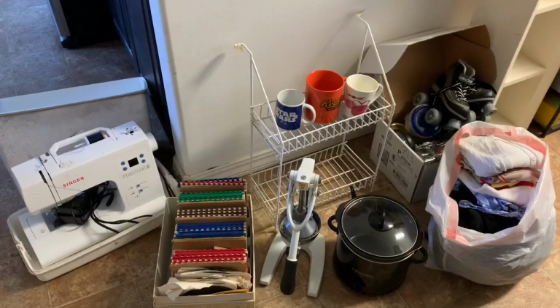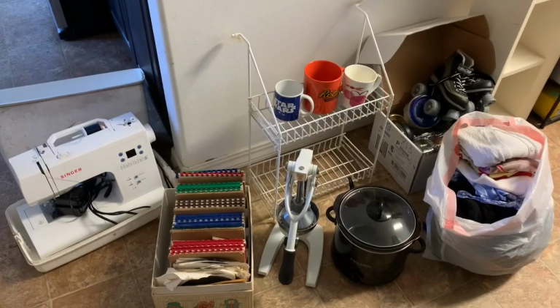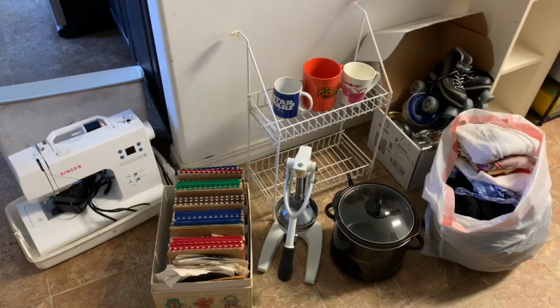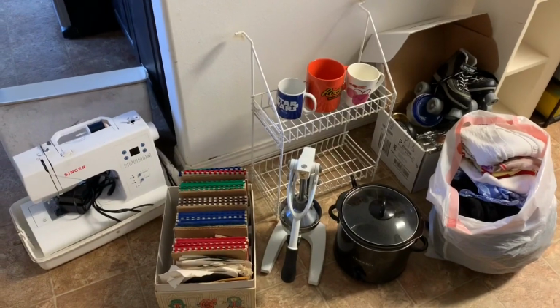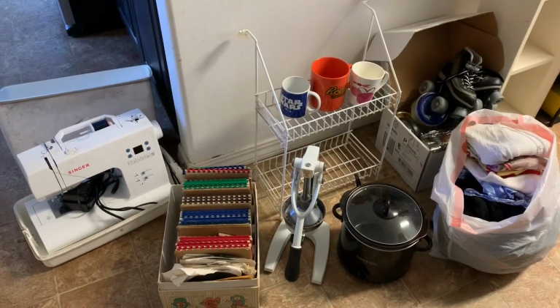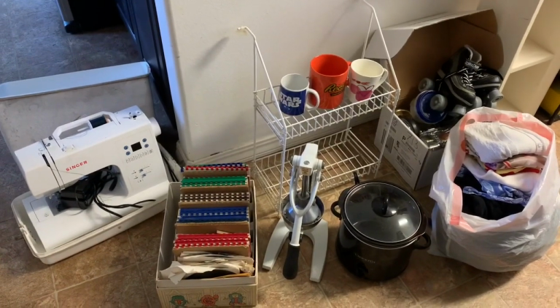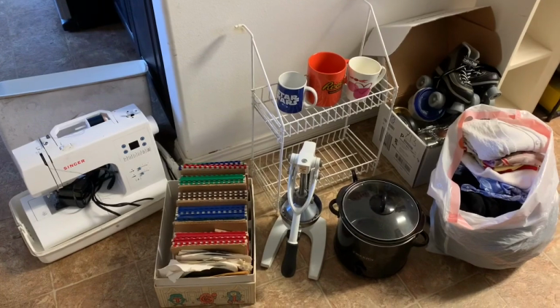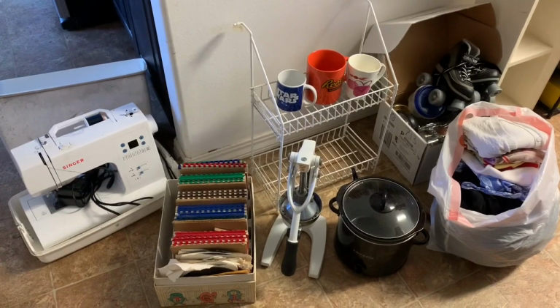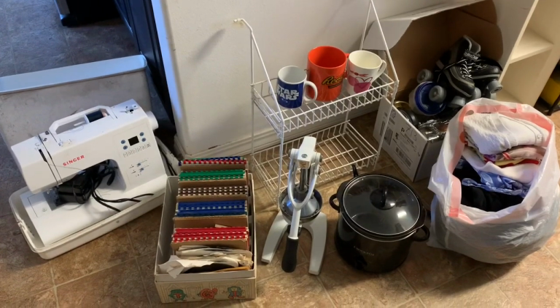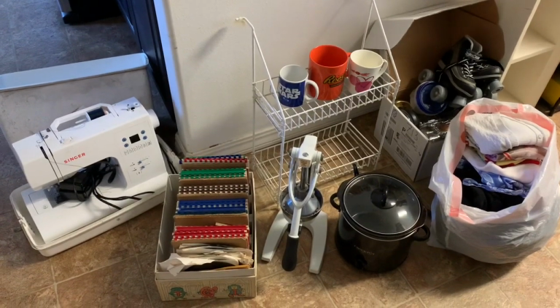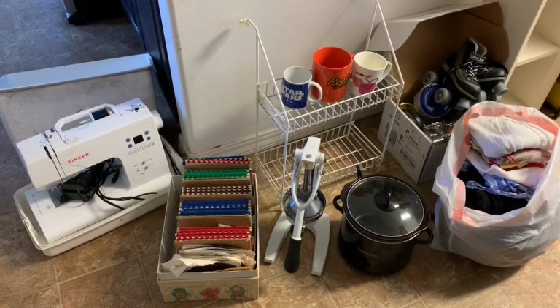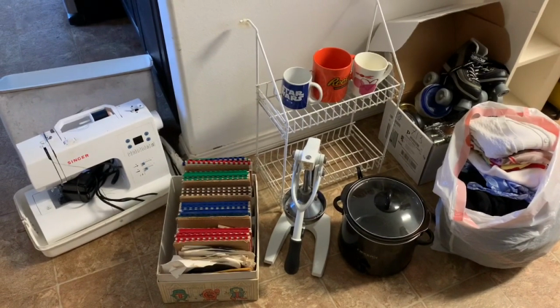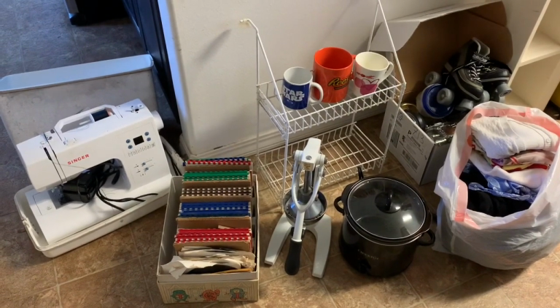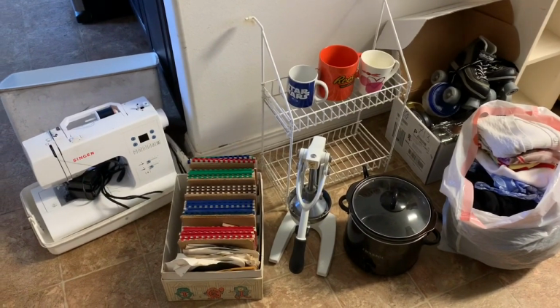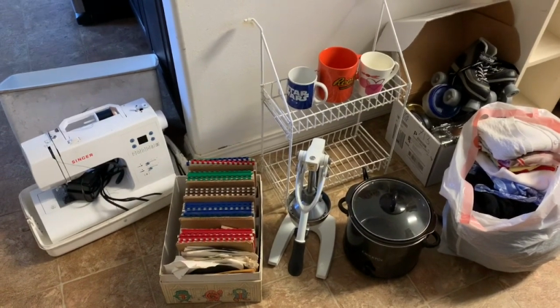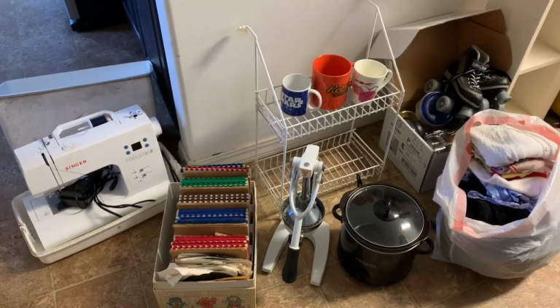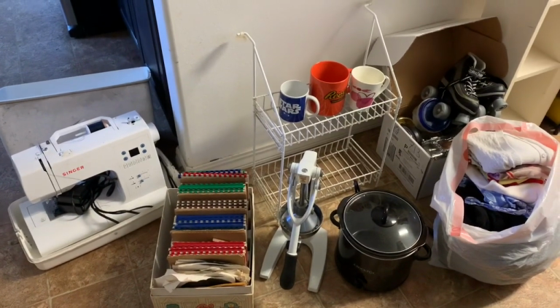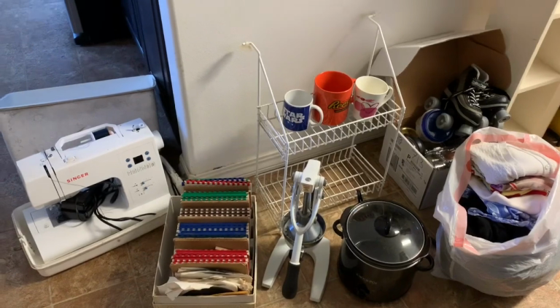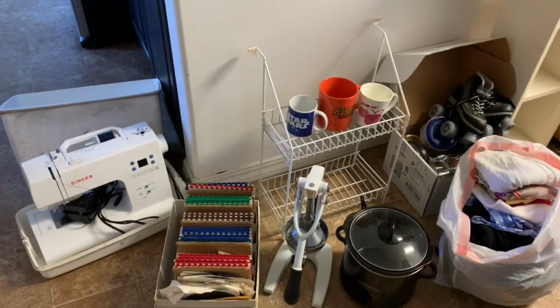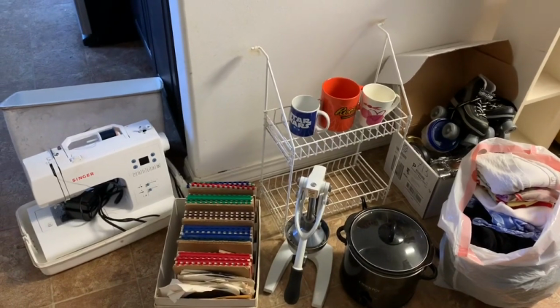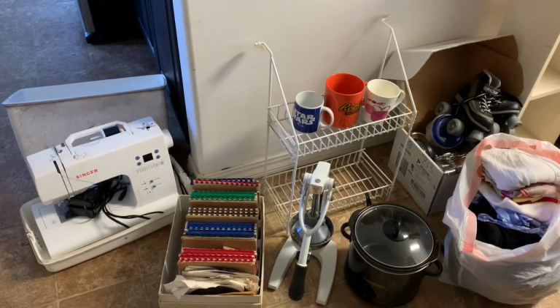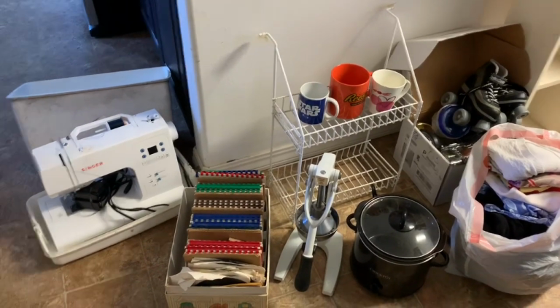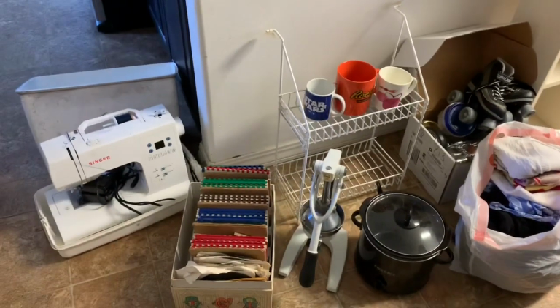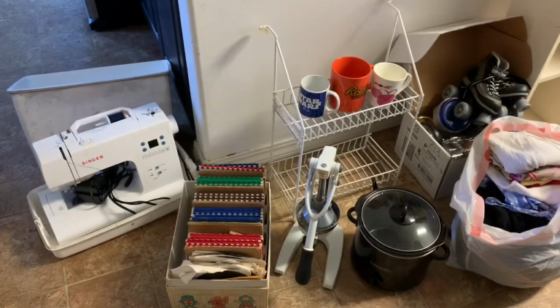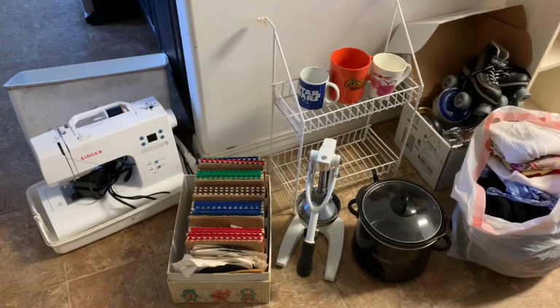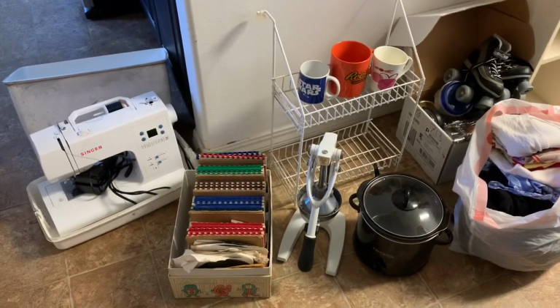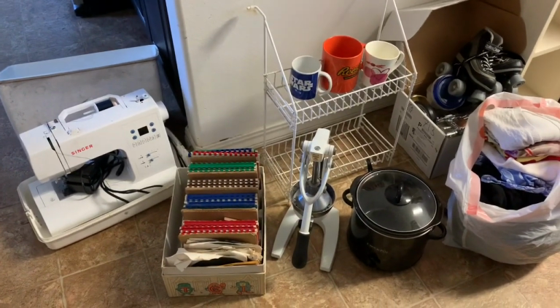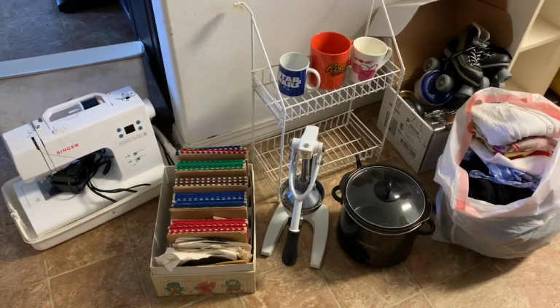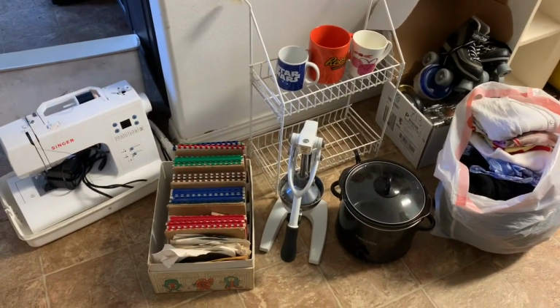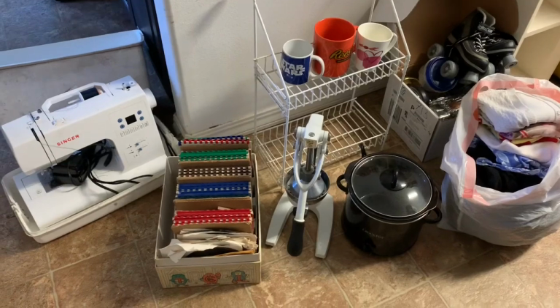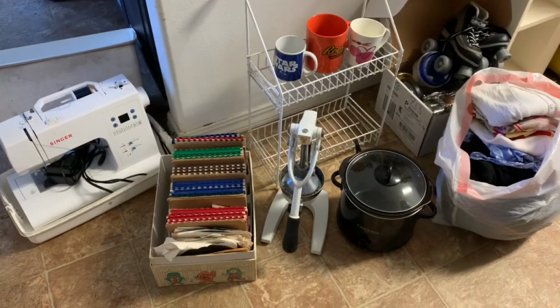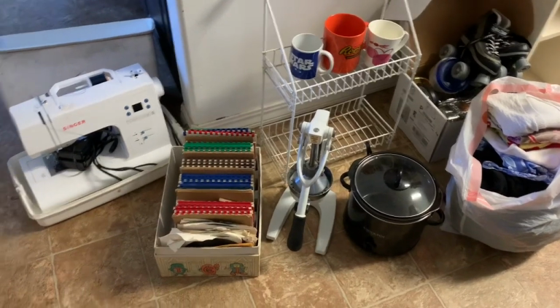So this took me about half an hour. This is my declutter load for today and it feels so good to clean things out and get things moving that we're not even using.